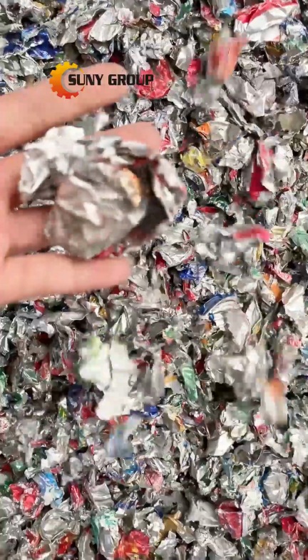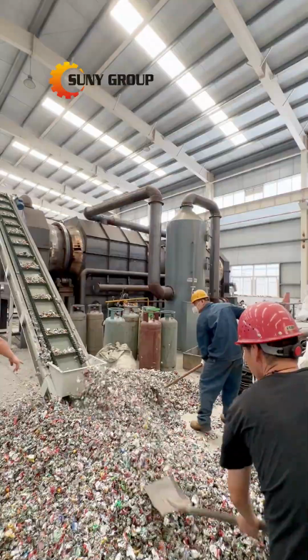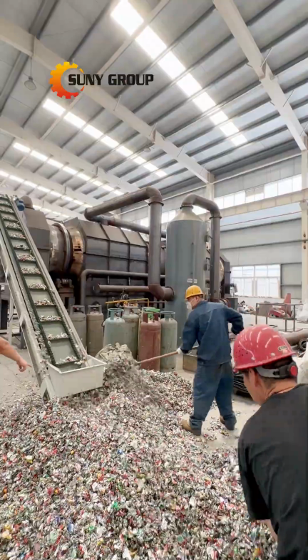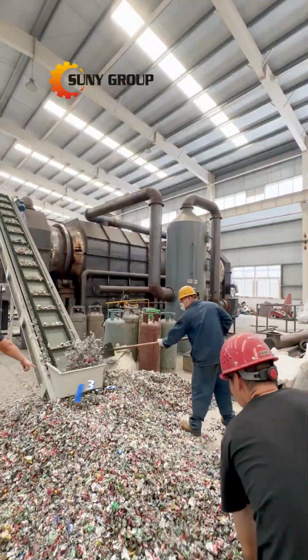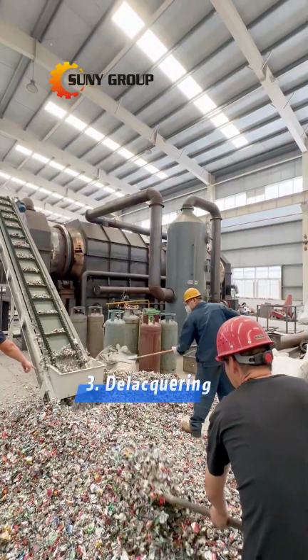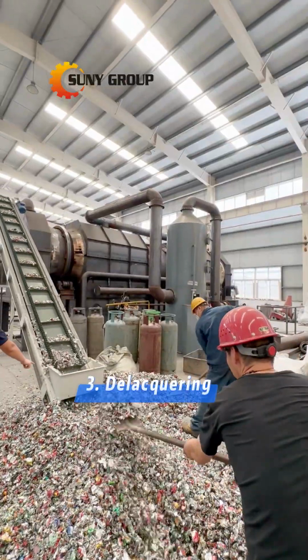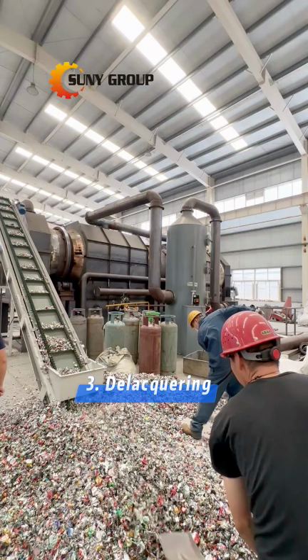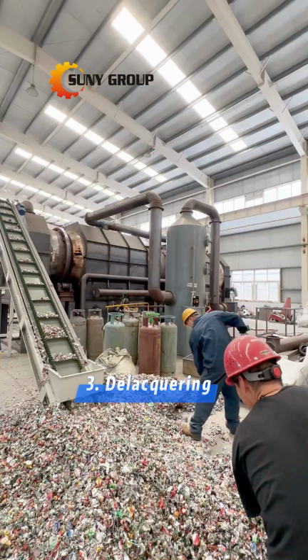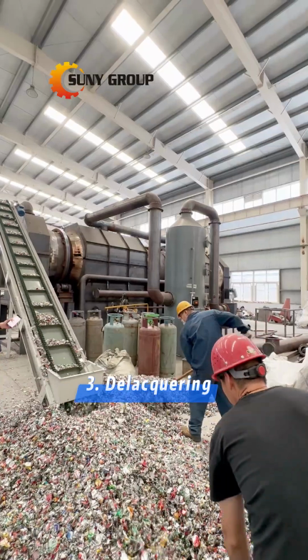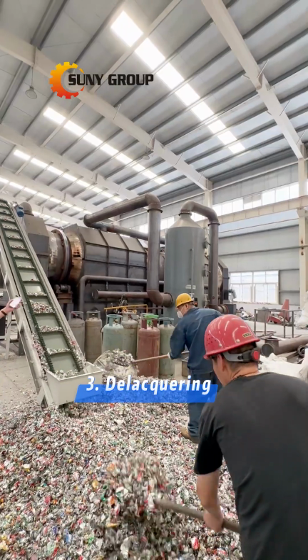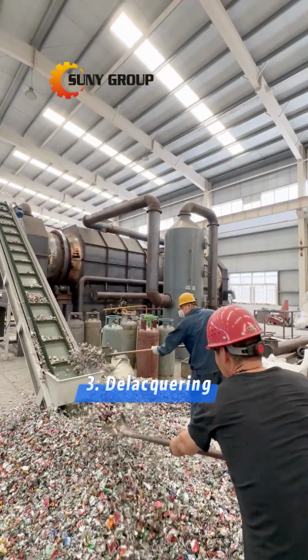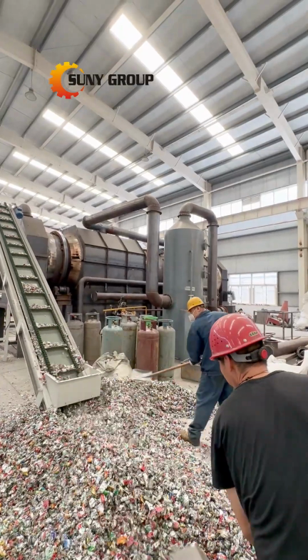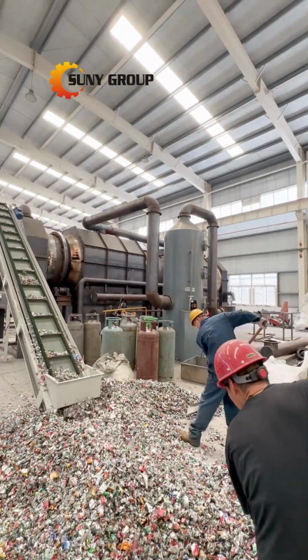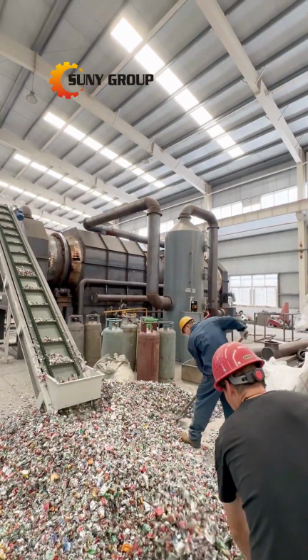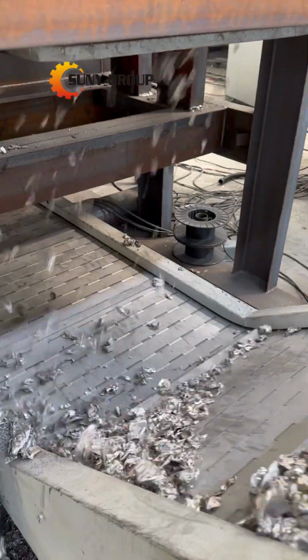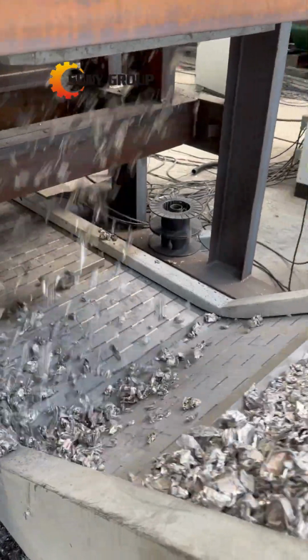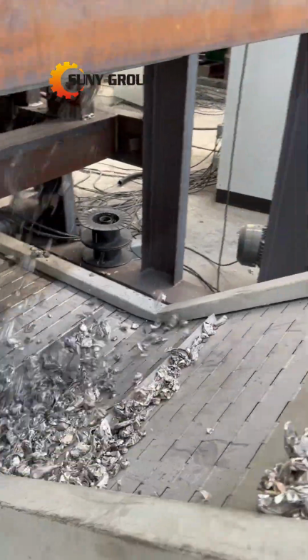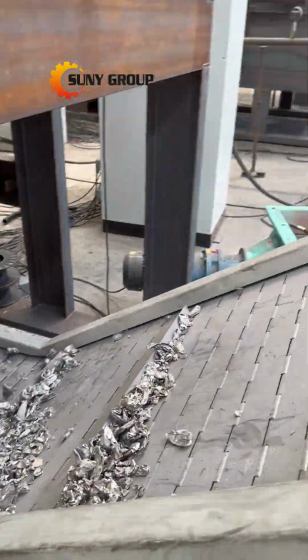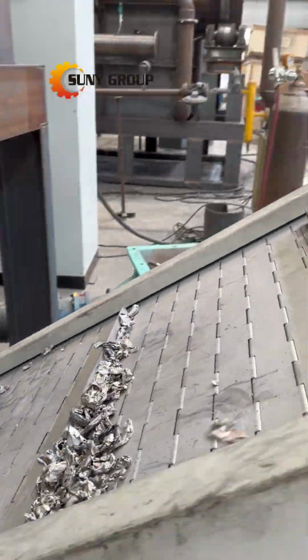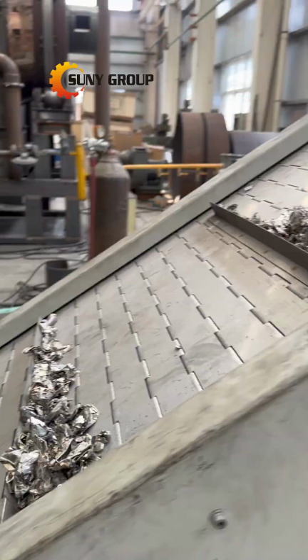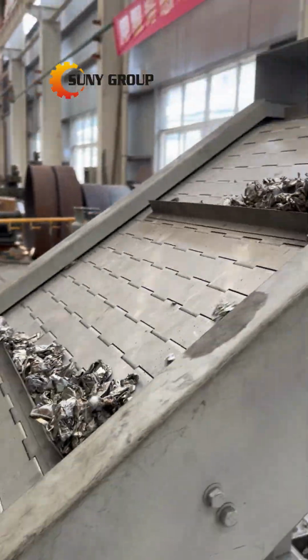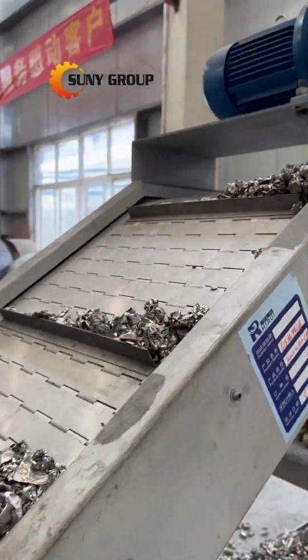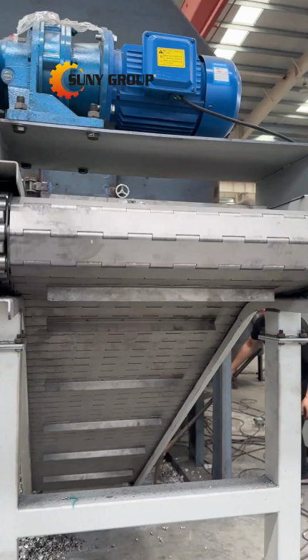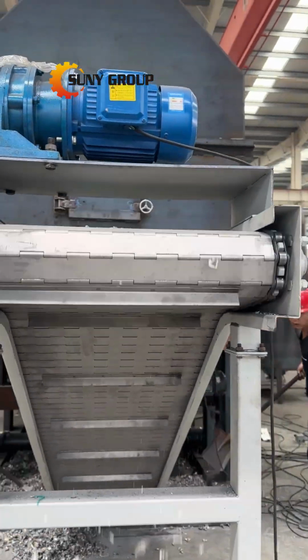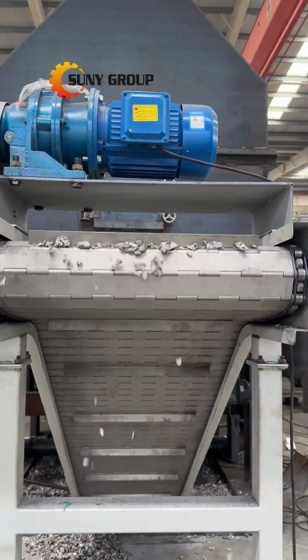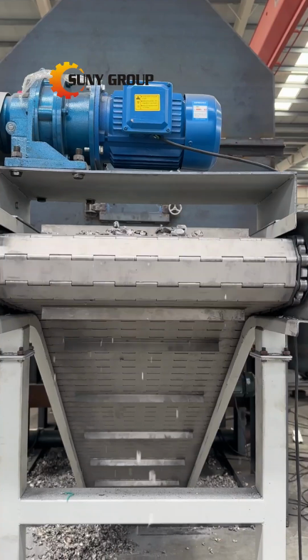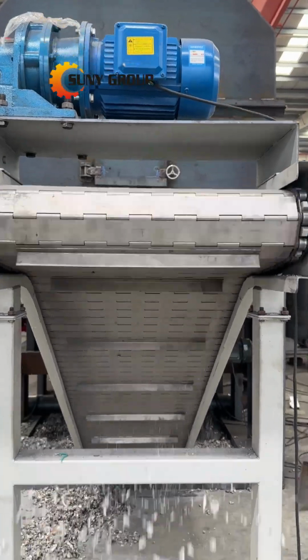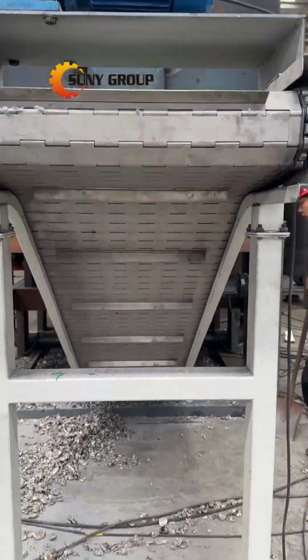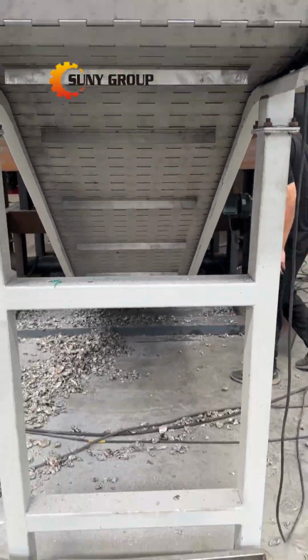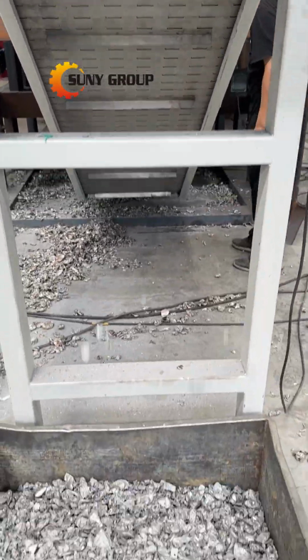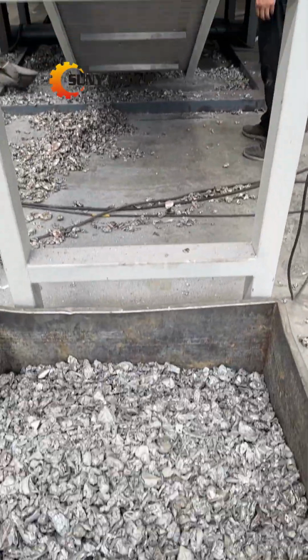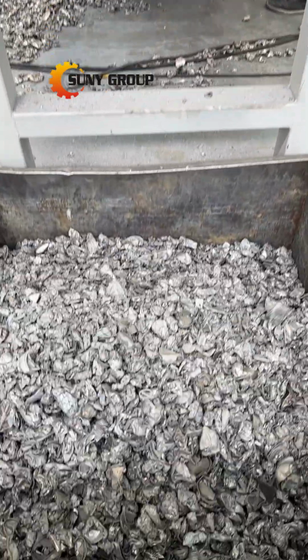Step 3: Delacquering. The crushed metal particles undergo a delacquering process to remove paint, coatings, and other impurities, typically through thermal or chemical methods.